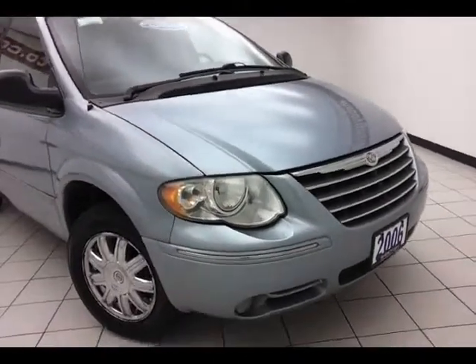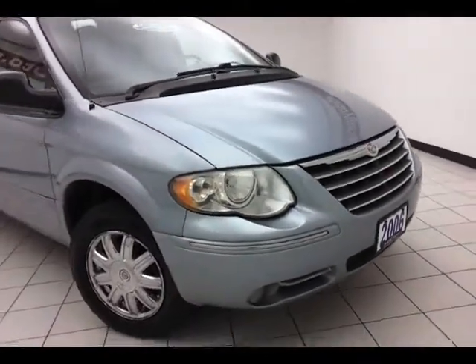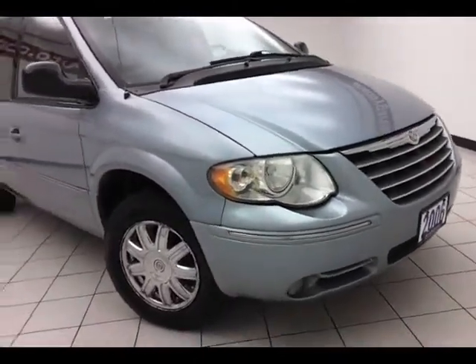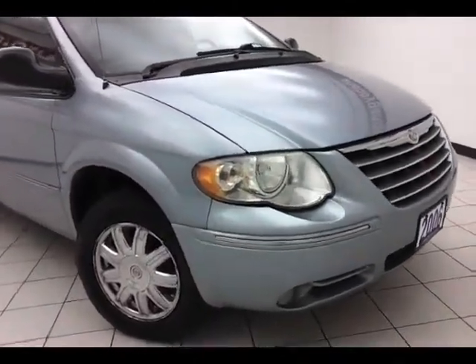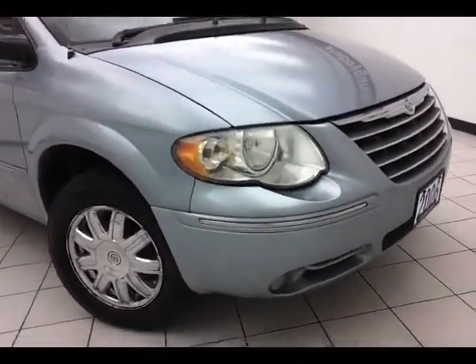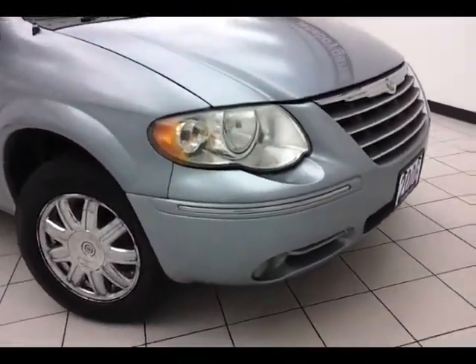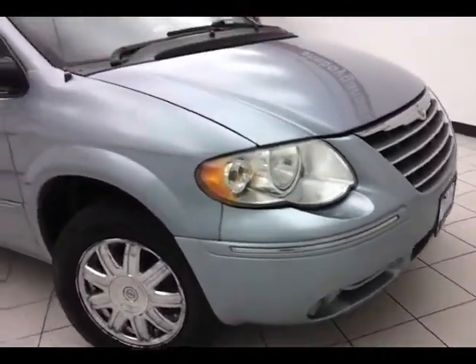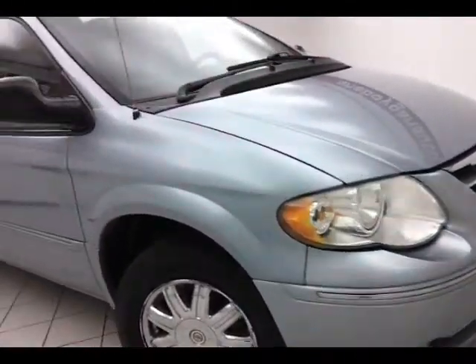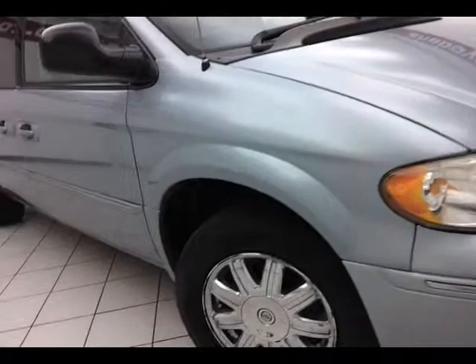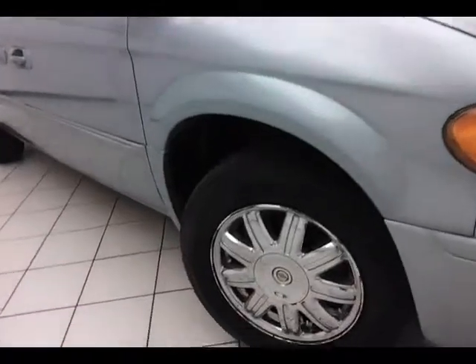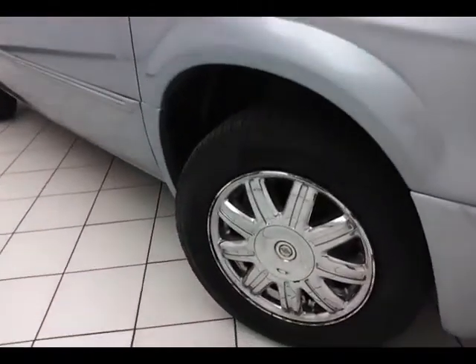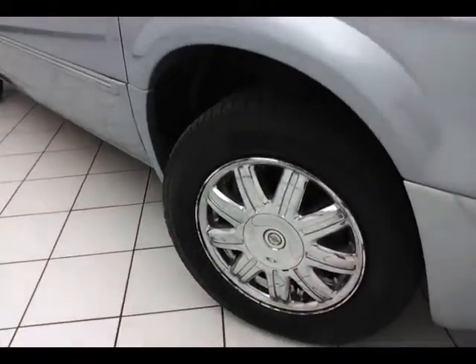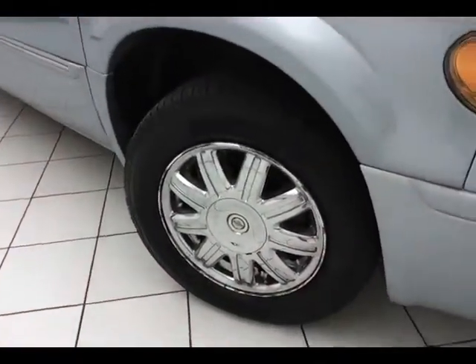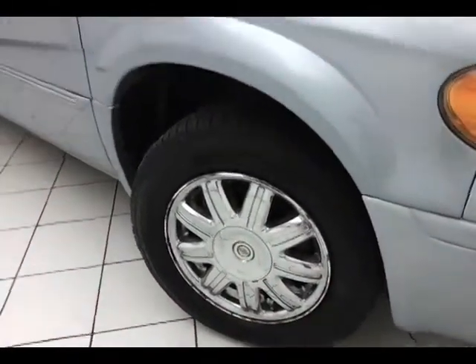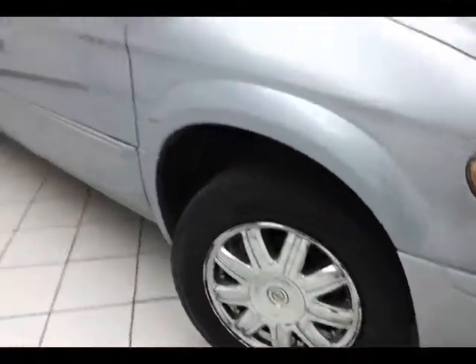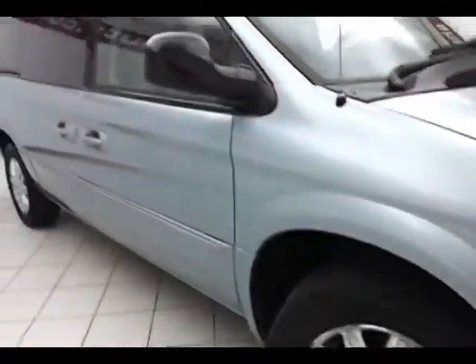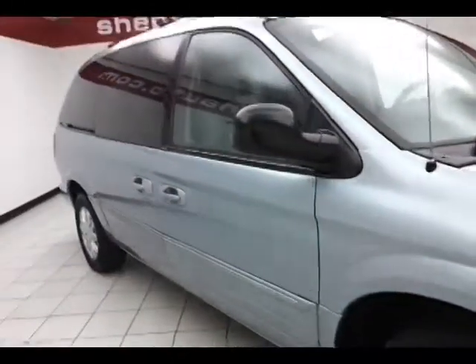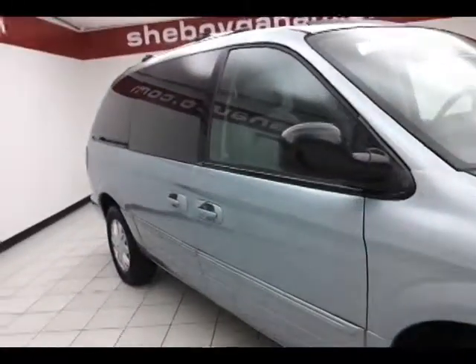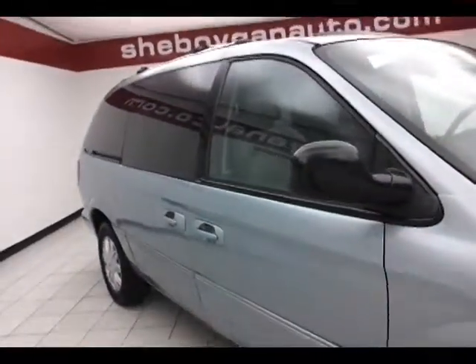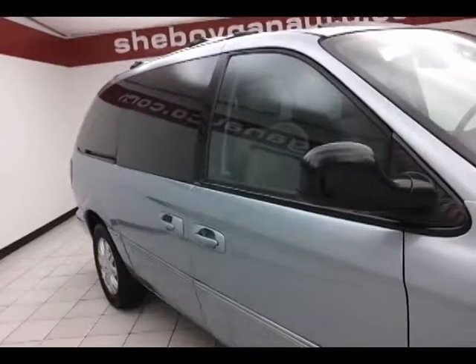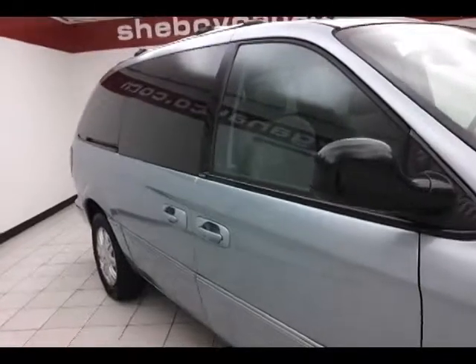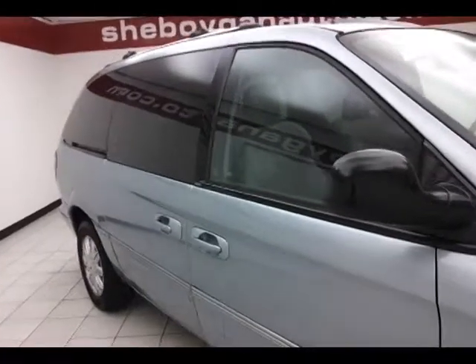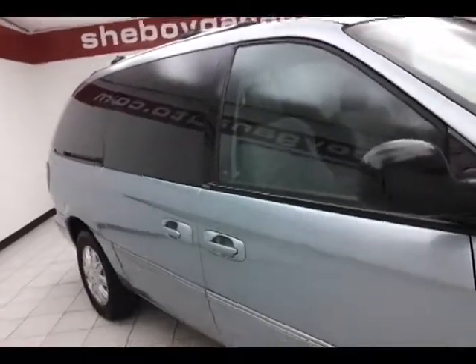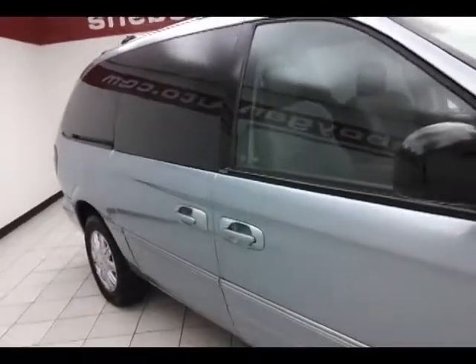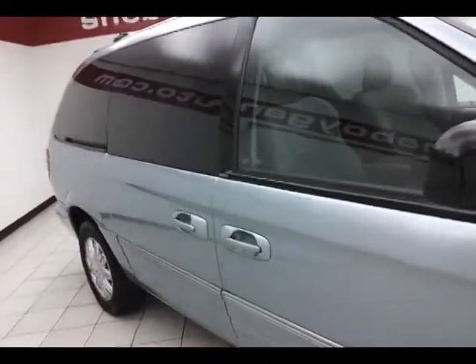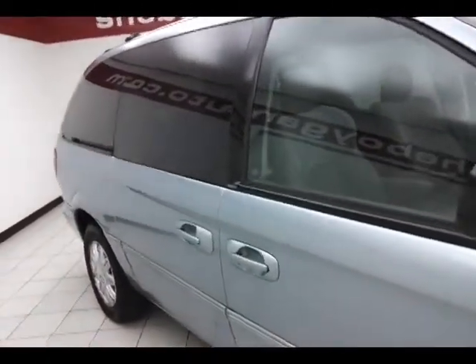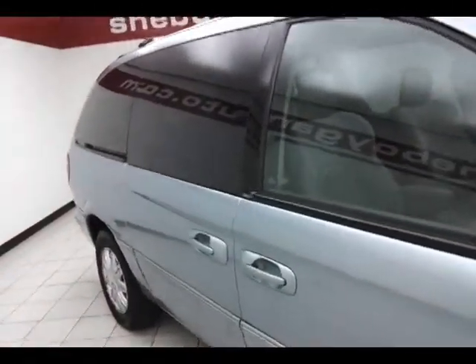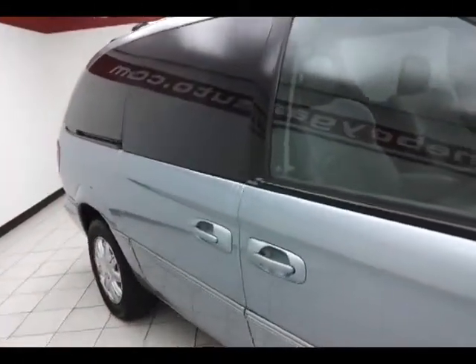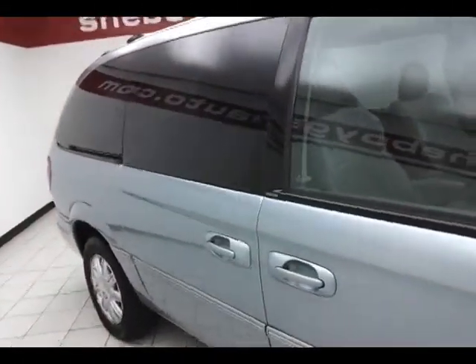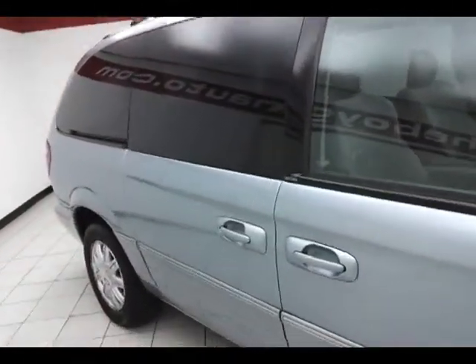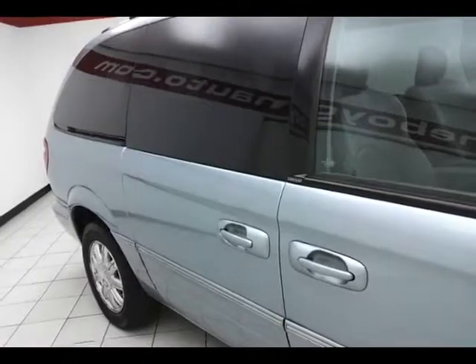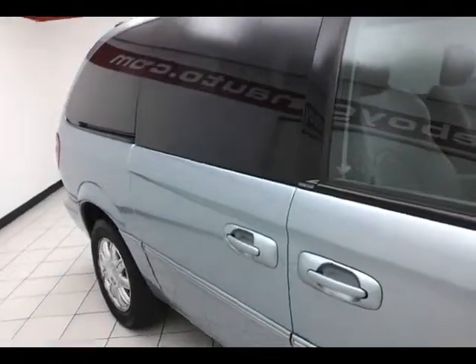Fog lights for better visibility, chrome-clad wheels, with anti-lock brakes and traction control. The Town & Country is a very safe vehicle with a 5-star front and side government crash test rating, keeping your family and friends safe and your insurance costs down.